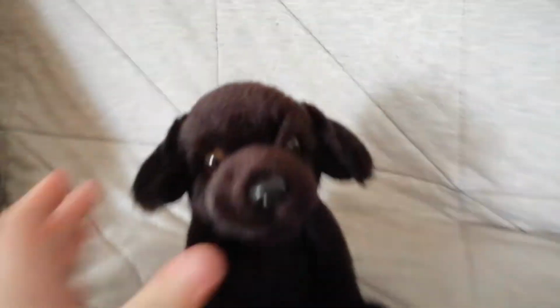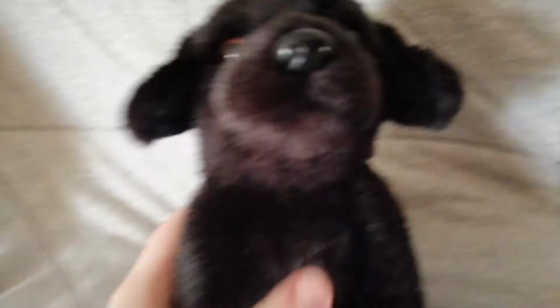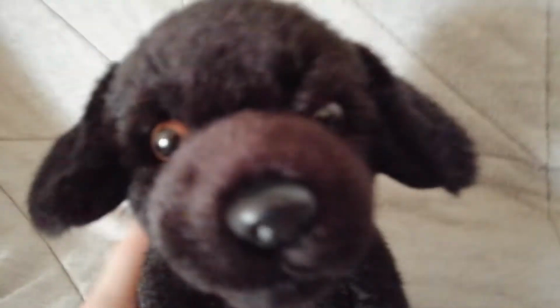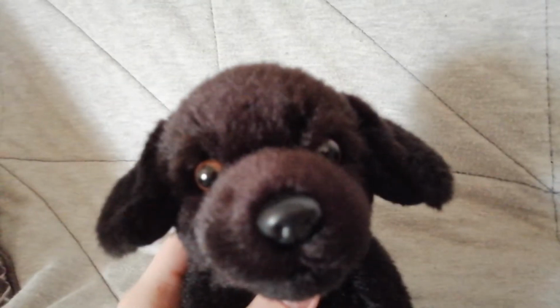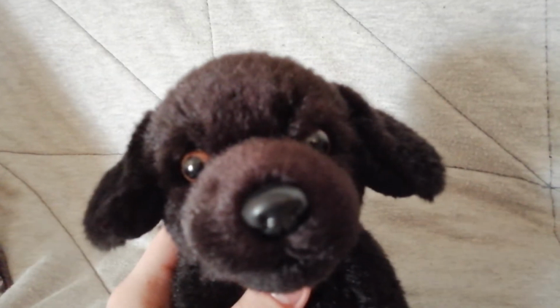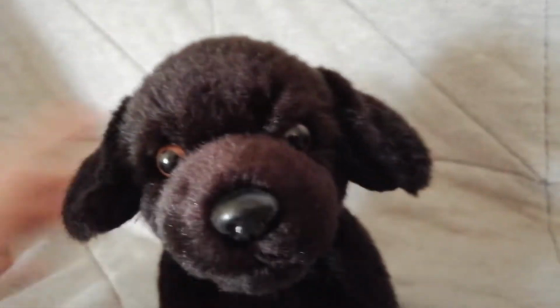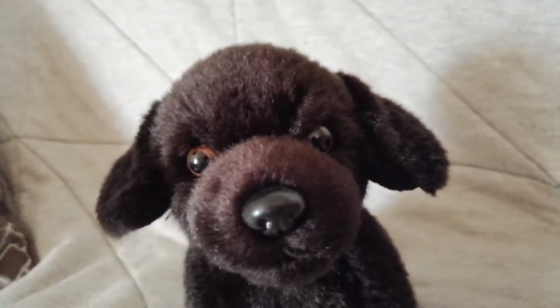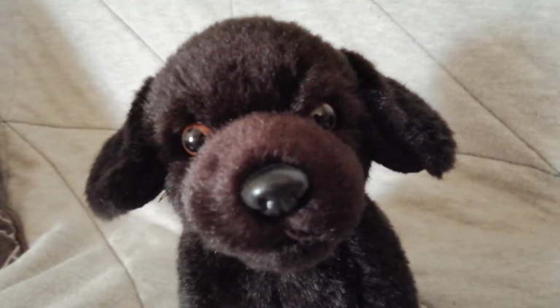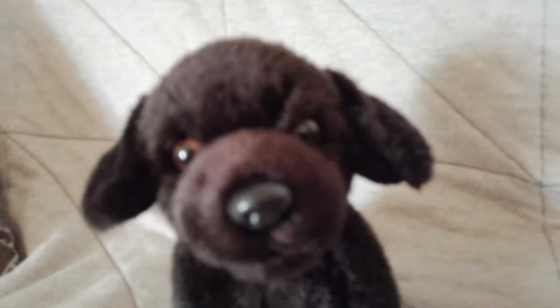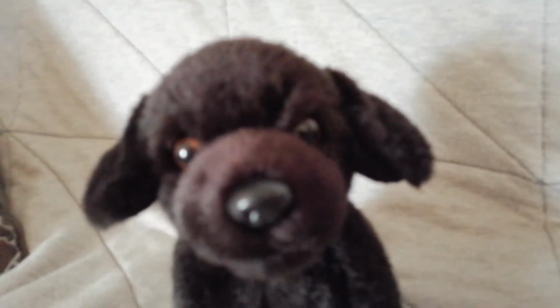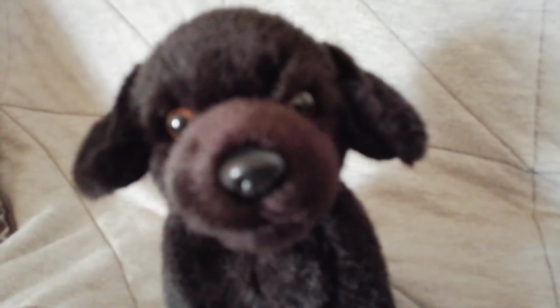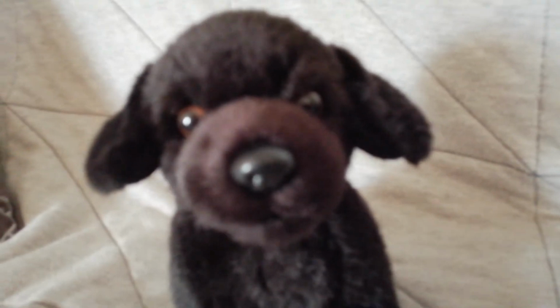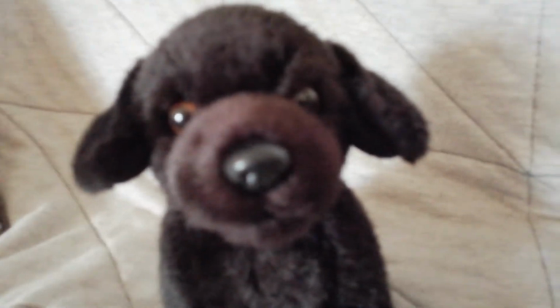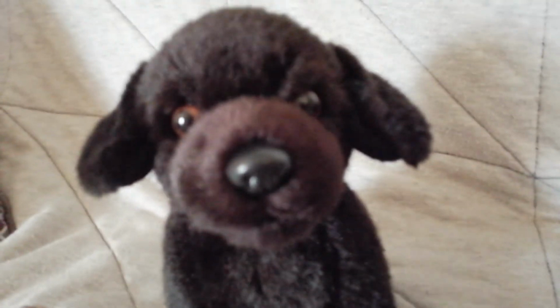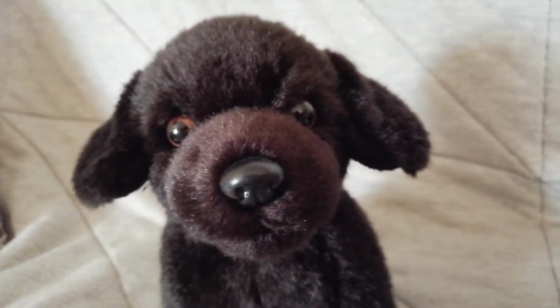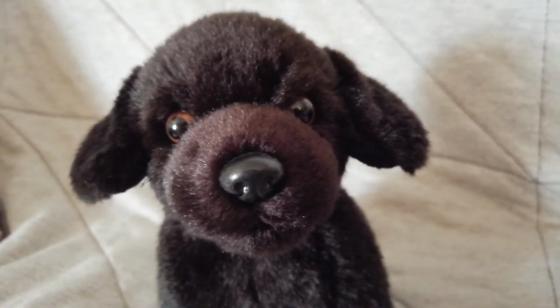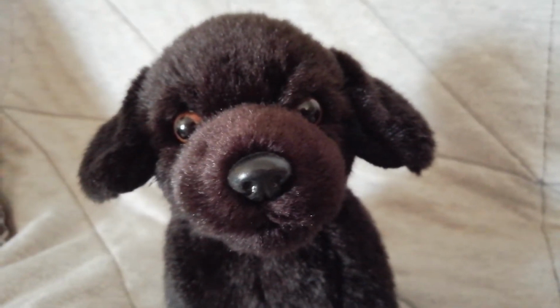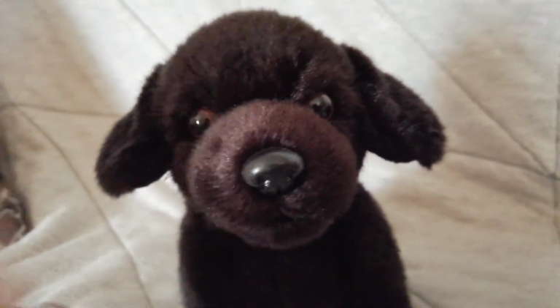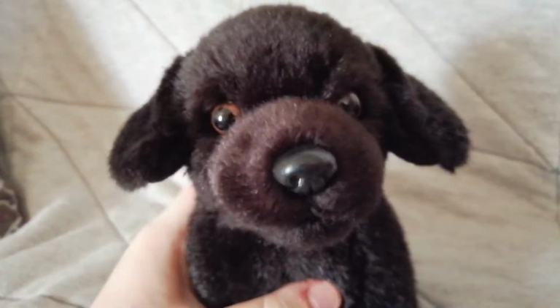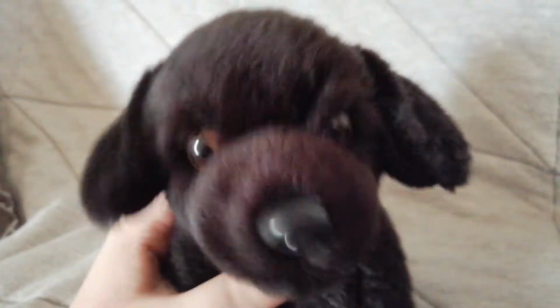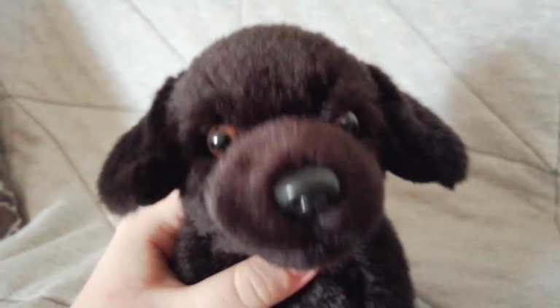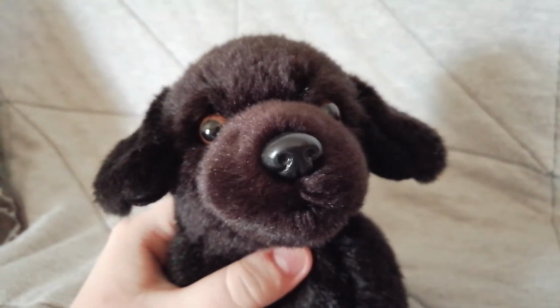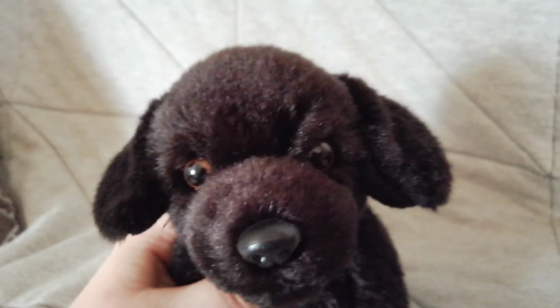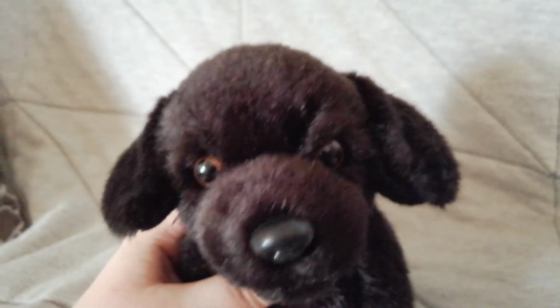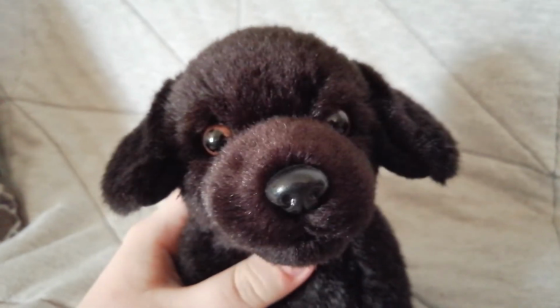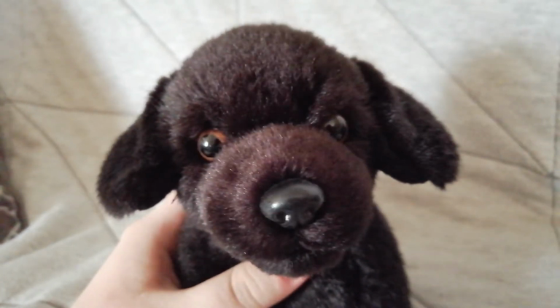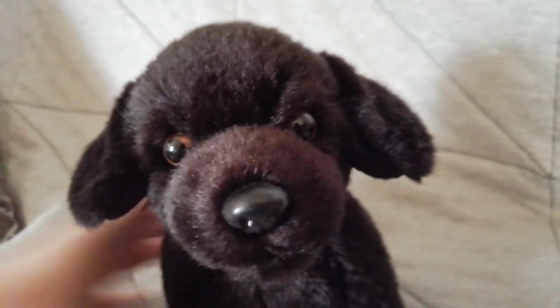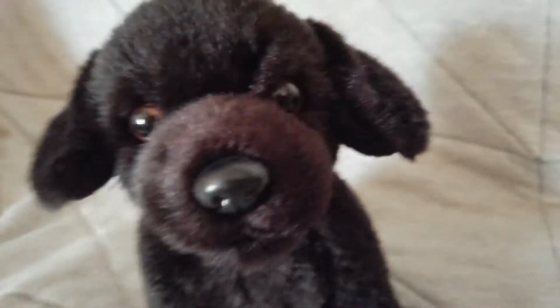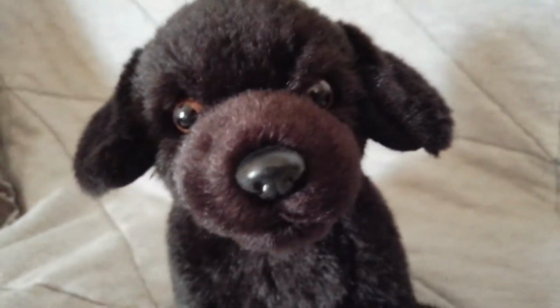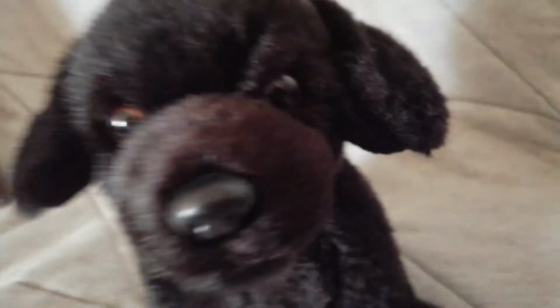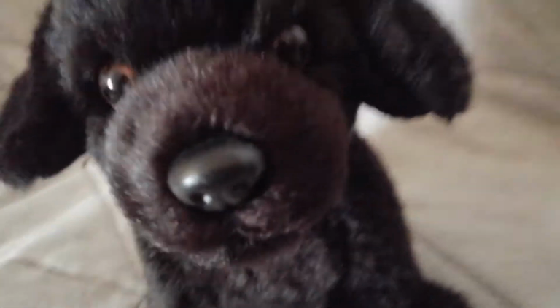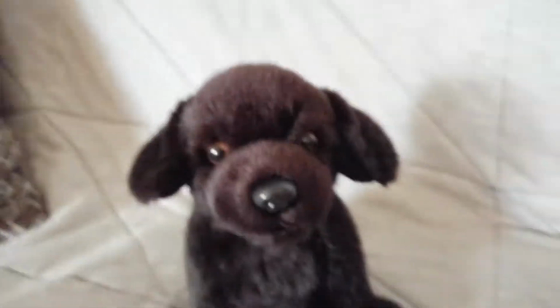And I'm just like — sewing scares me a little bit, because I'm afraid of messing up my Webkinz. And I have a project that I need to do, but I'm scared to do it, and I'm gonna tell you what it is.